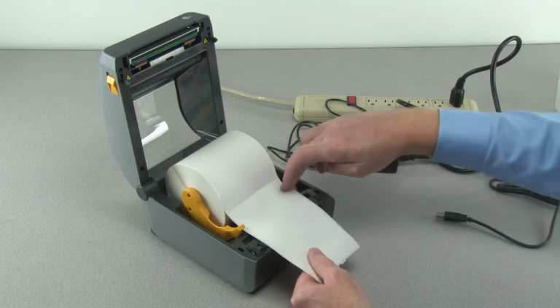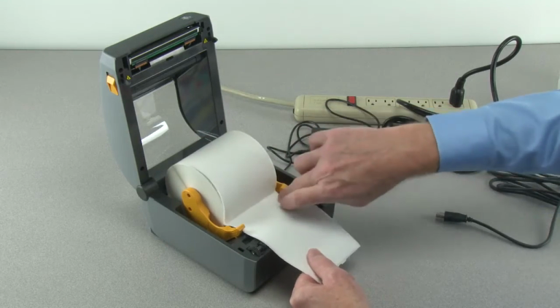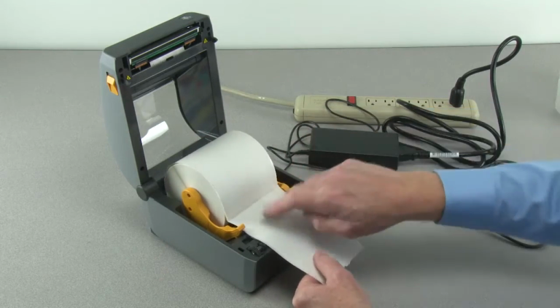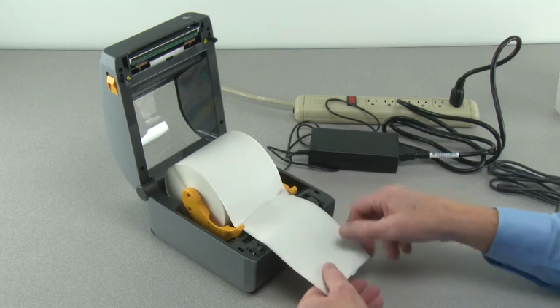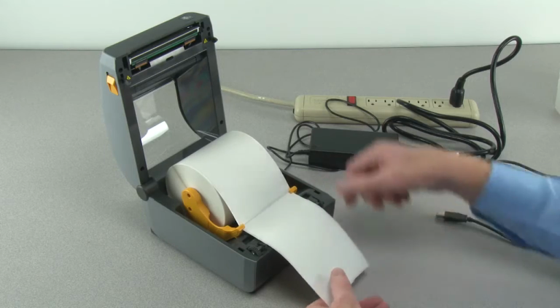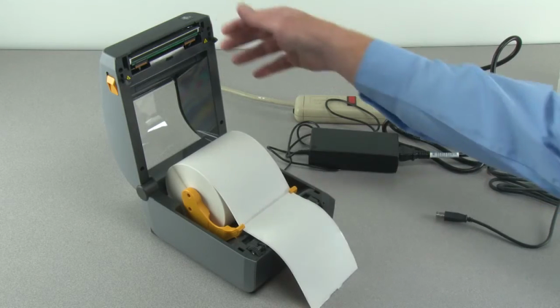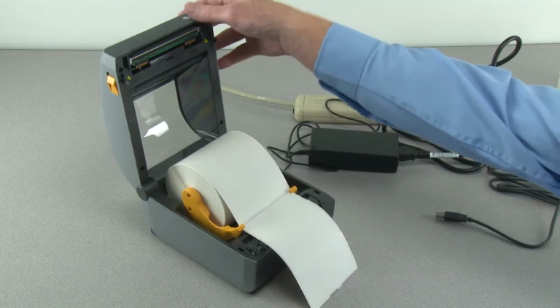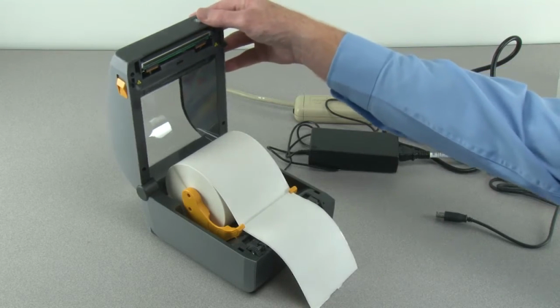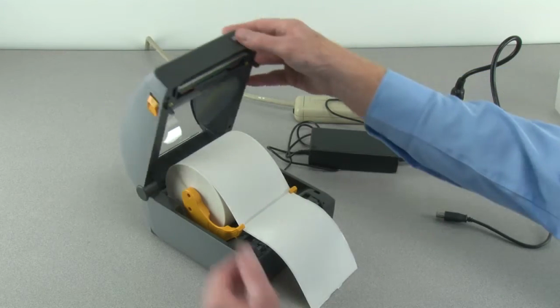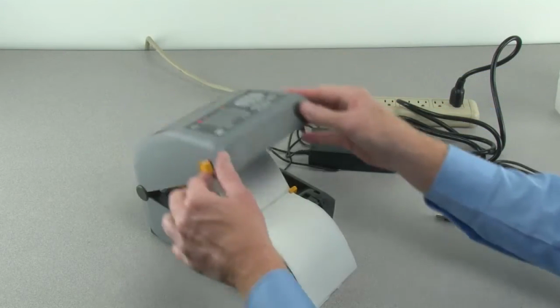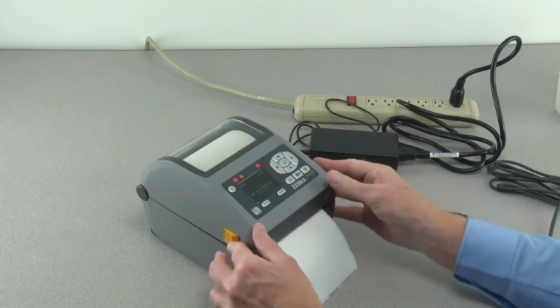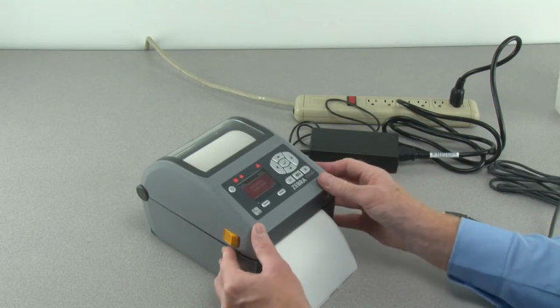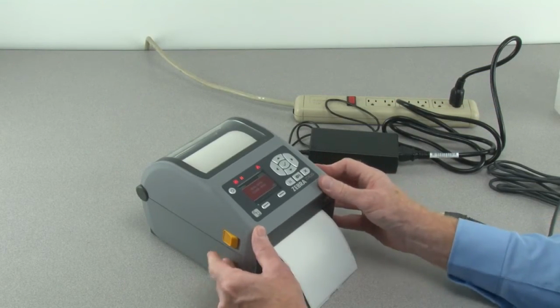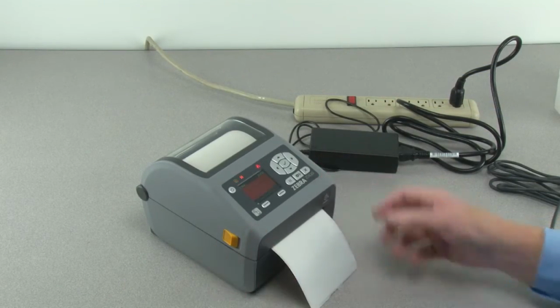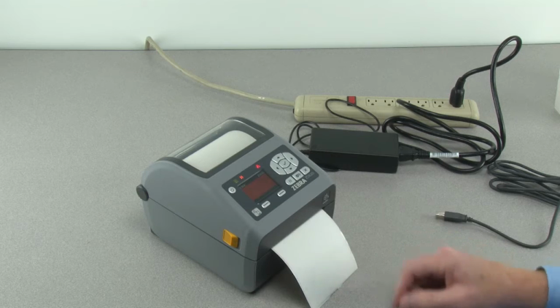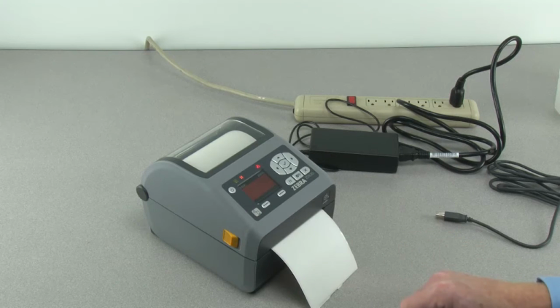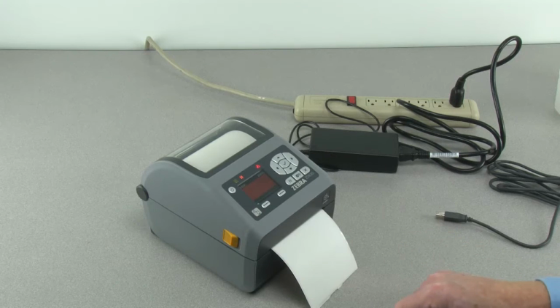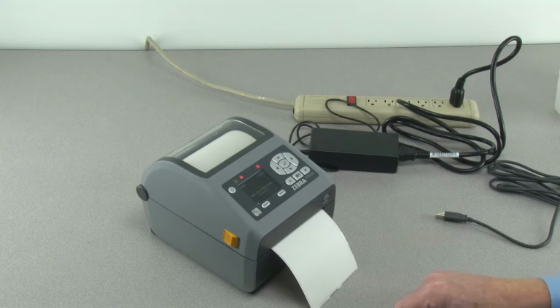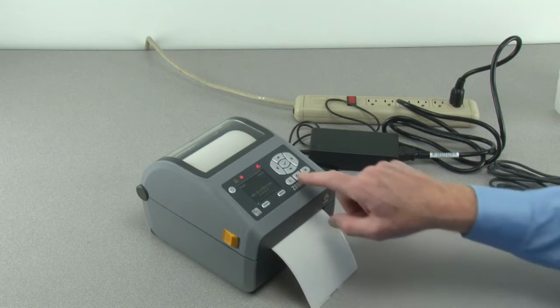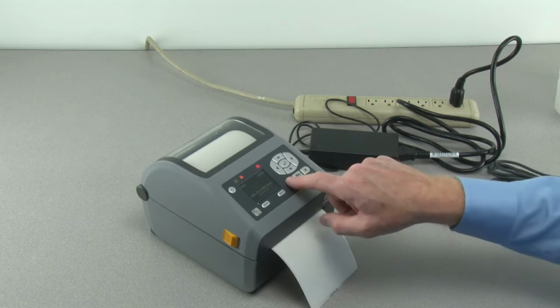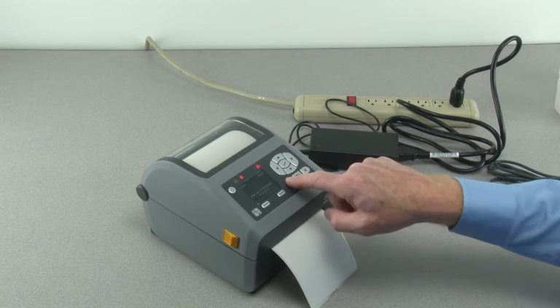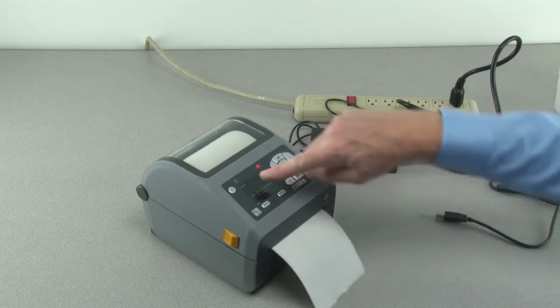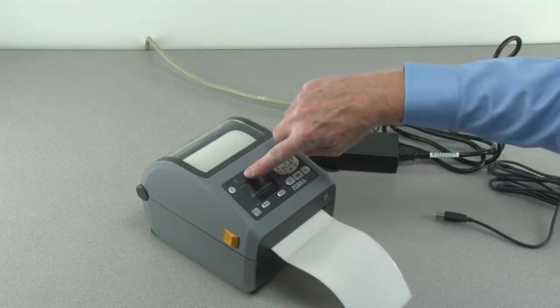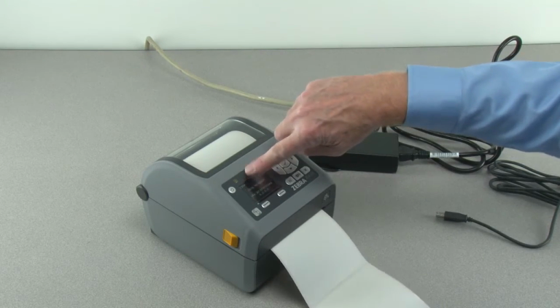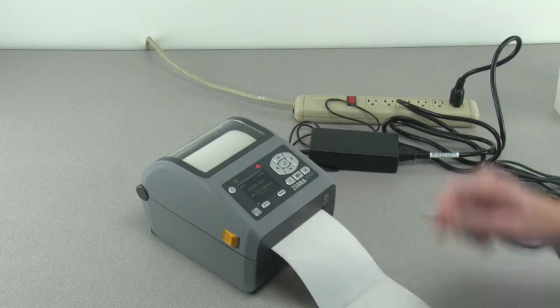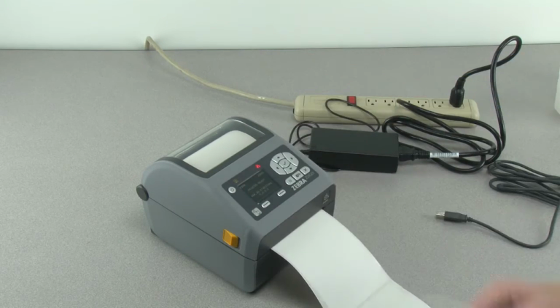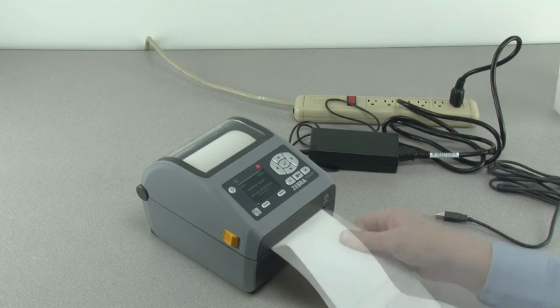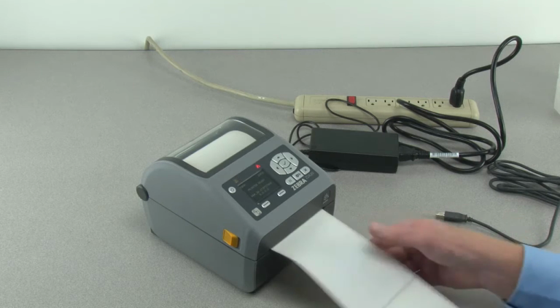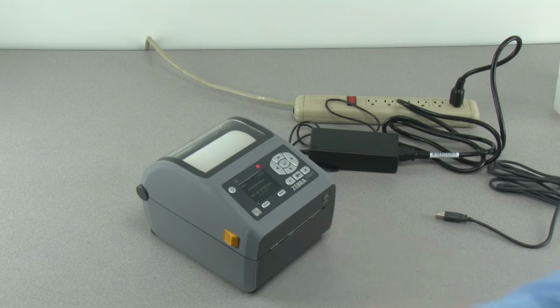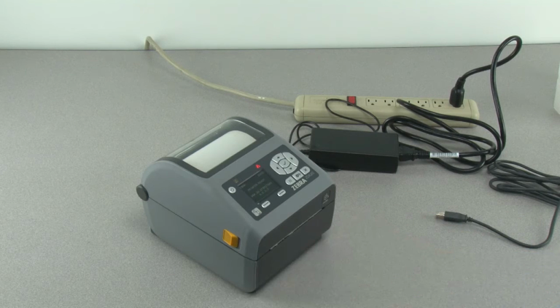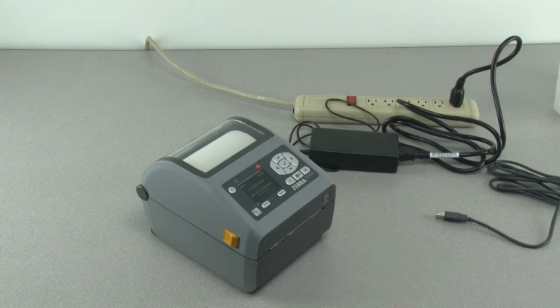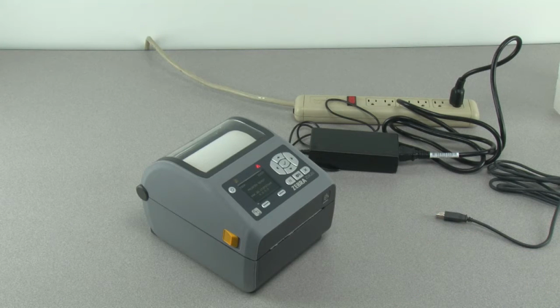Press the media down under the media guides and close the printer. The printer will be in pause mode. Press the pause button once to exit pause mode, then tear off the excess media.